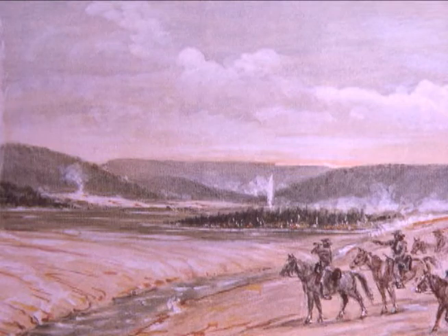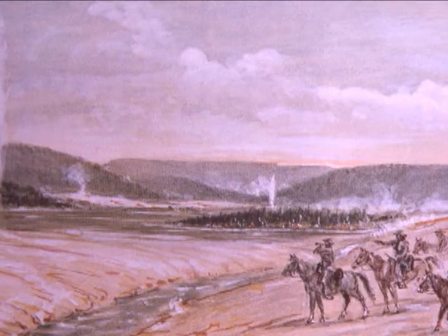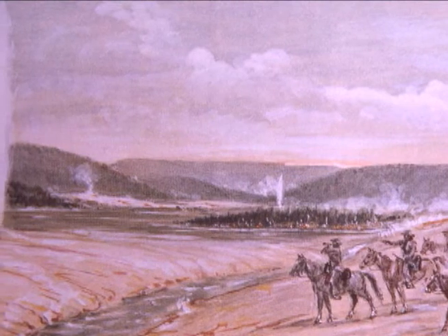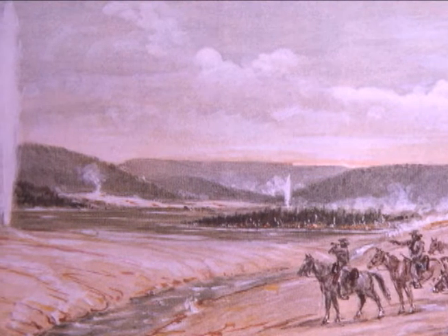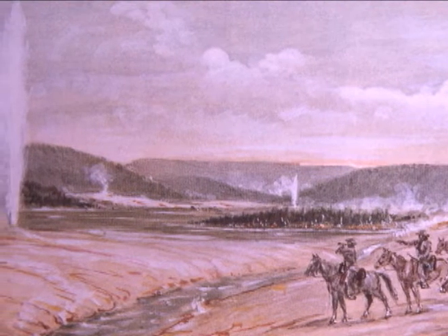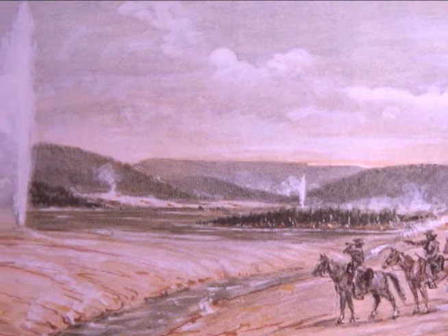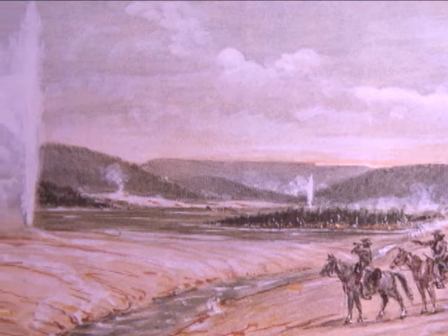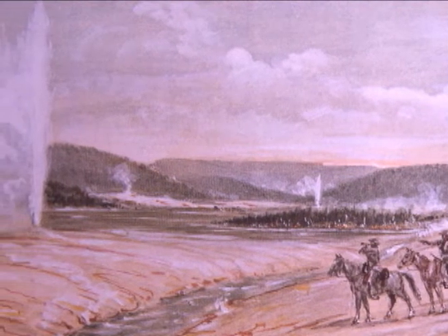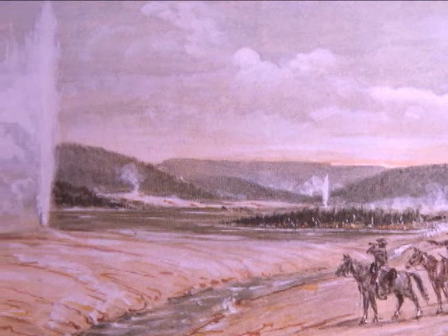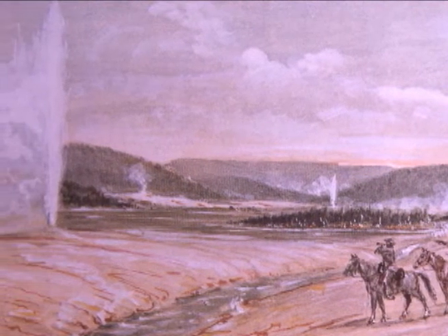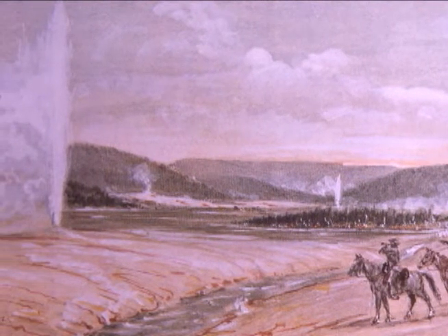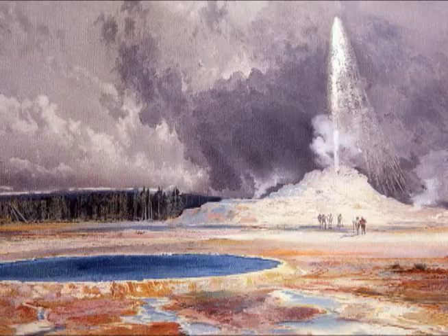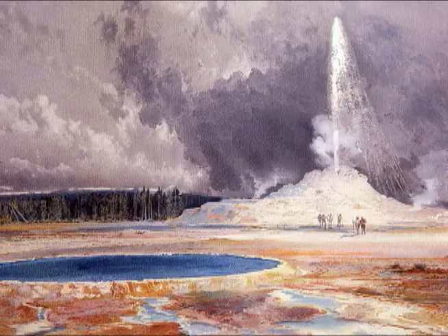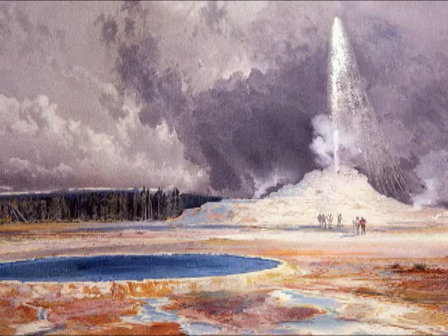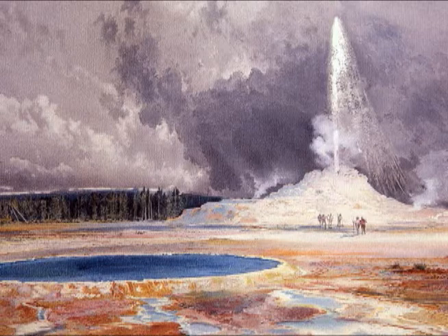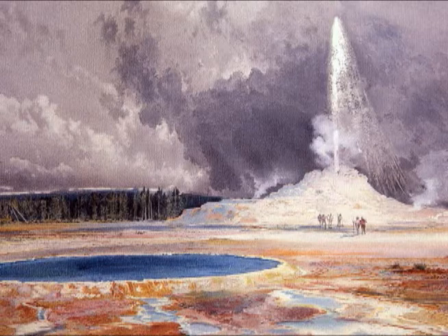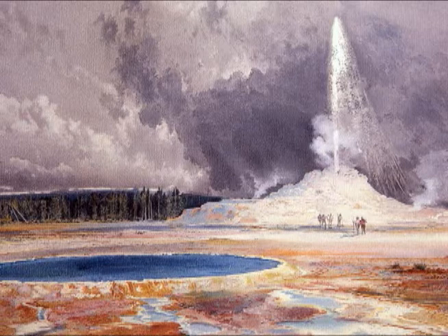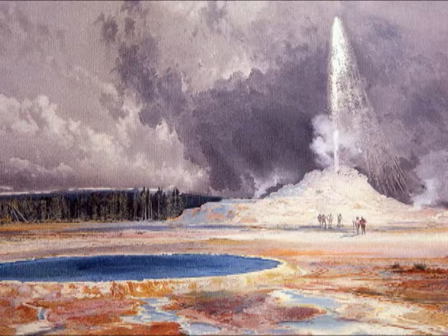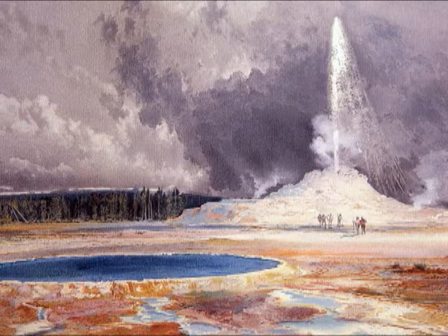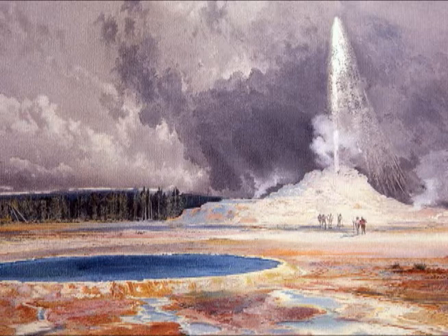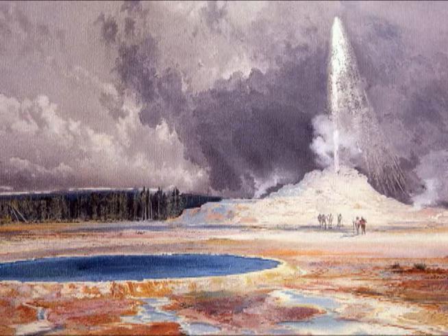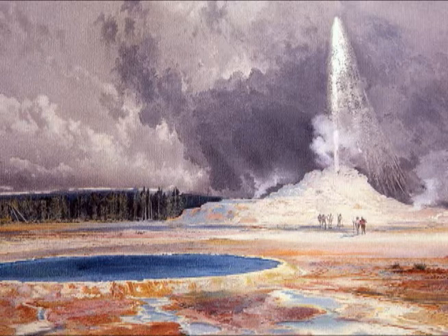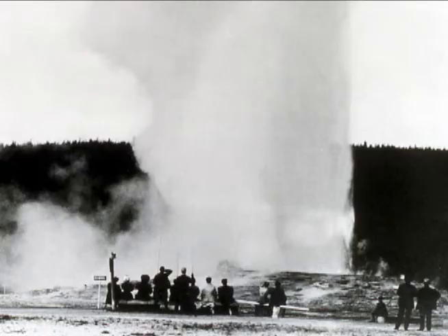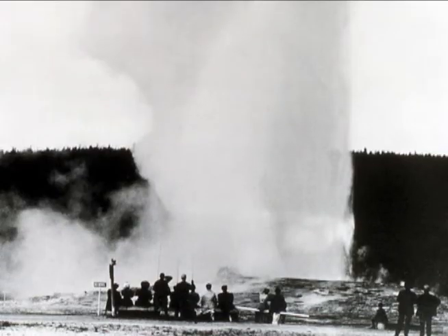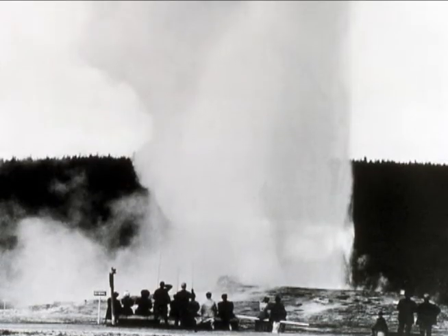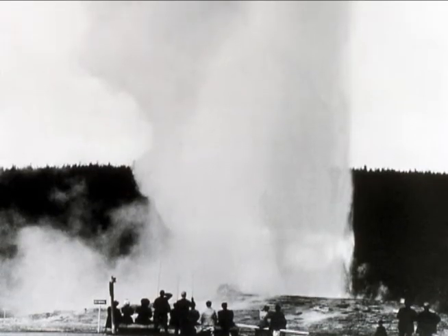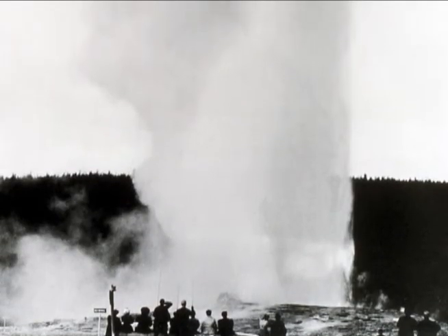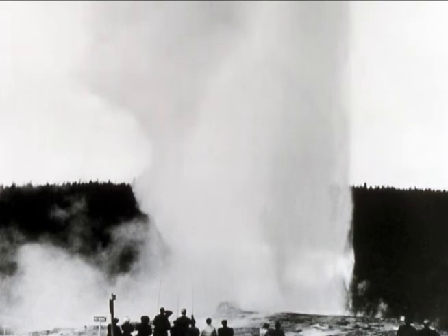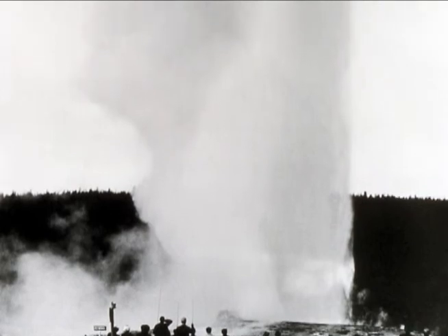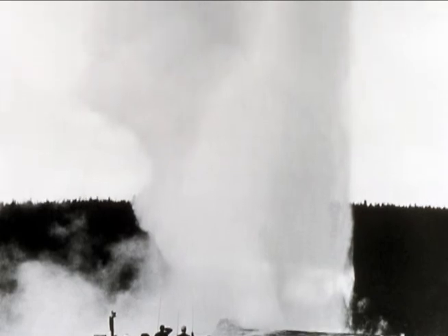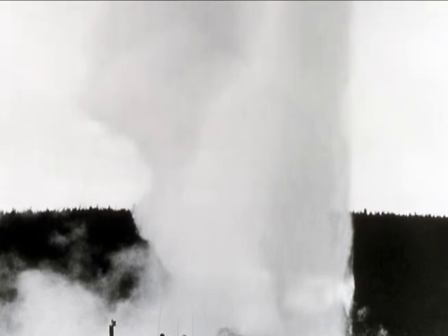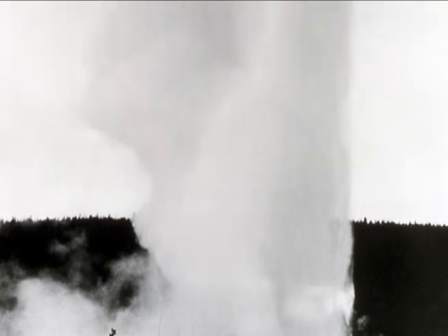Try to picture the area as it was a long time ago, without boardwalks and buildings, and imagine what those who first laid eyes on all the spouting water and steam must have thought. I bet they were amazed at the spectacle before them, just as so many of us are today.